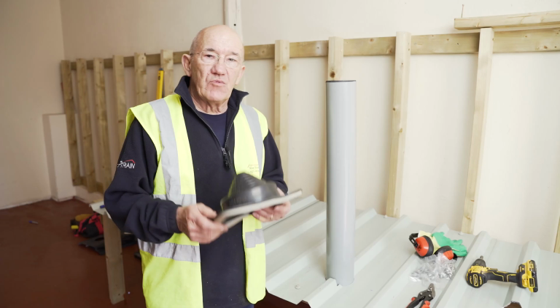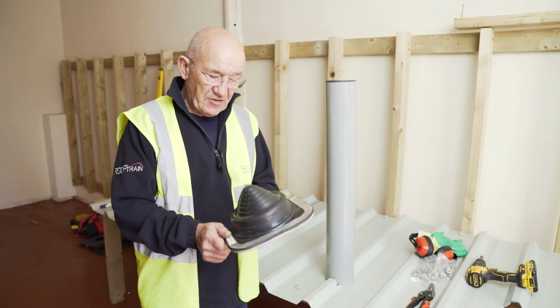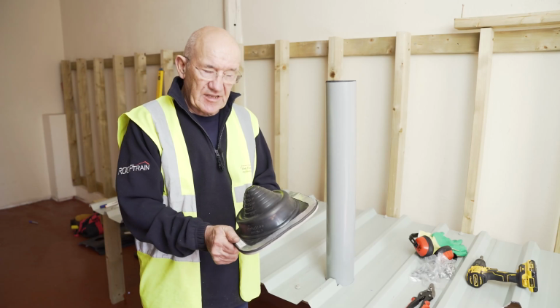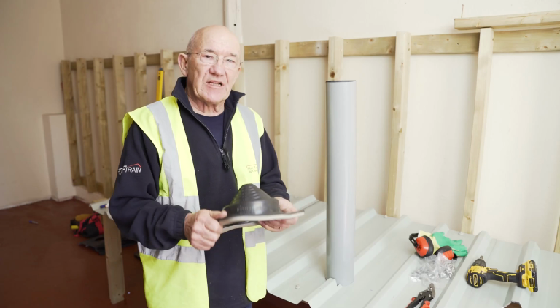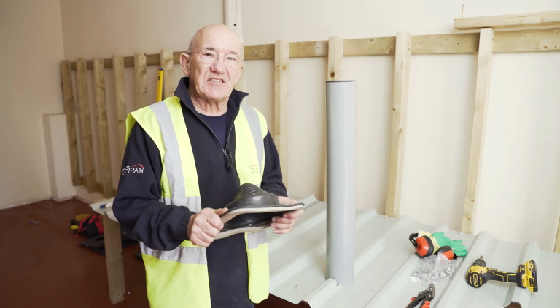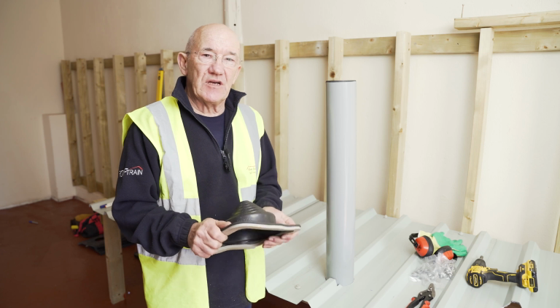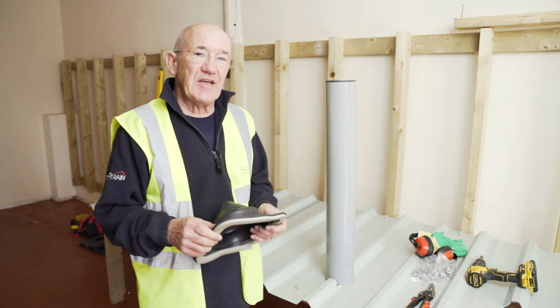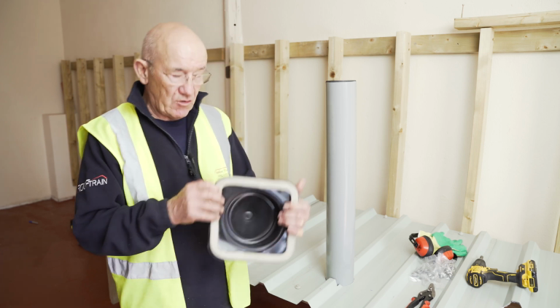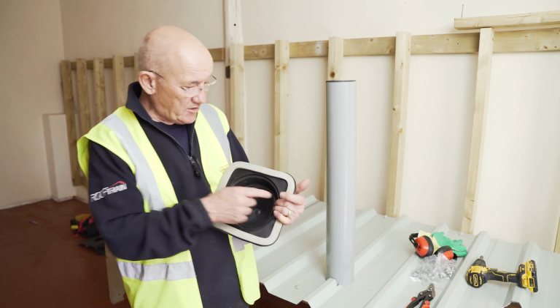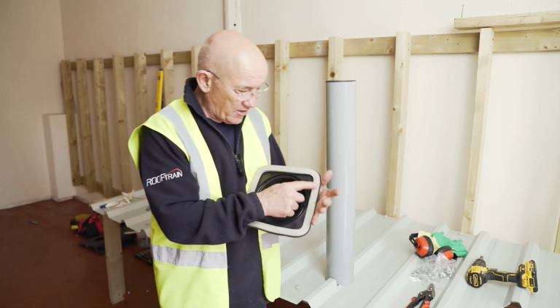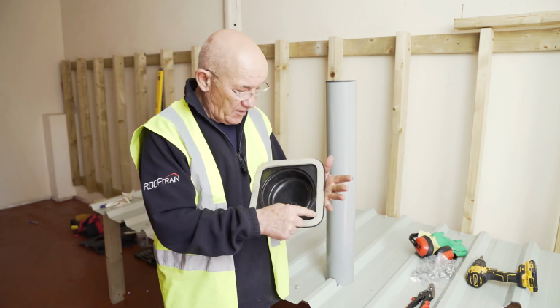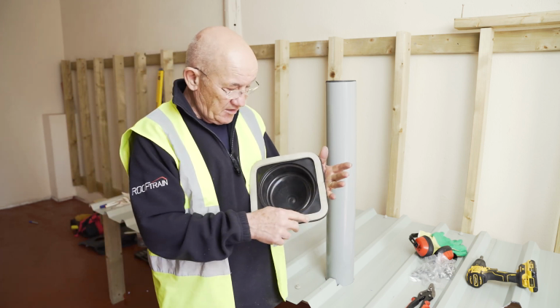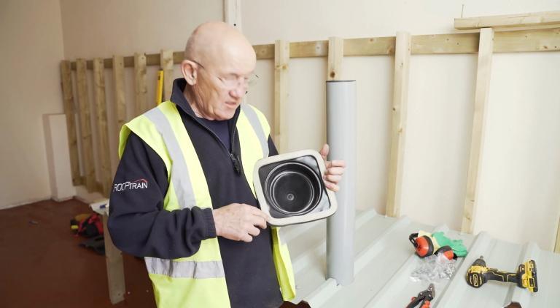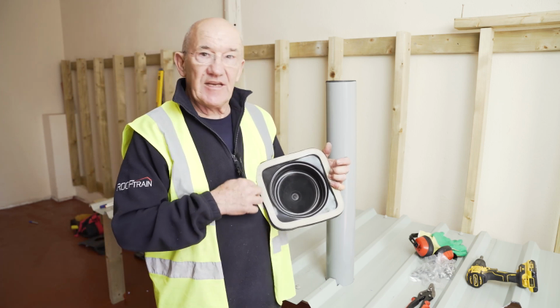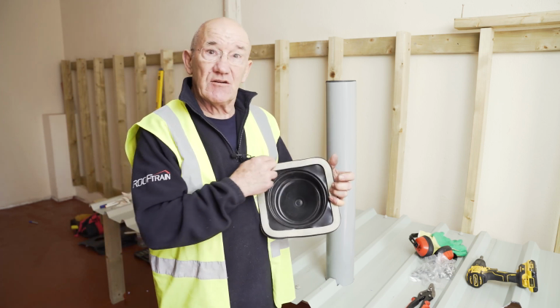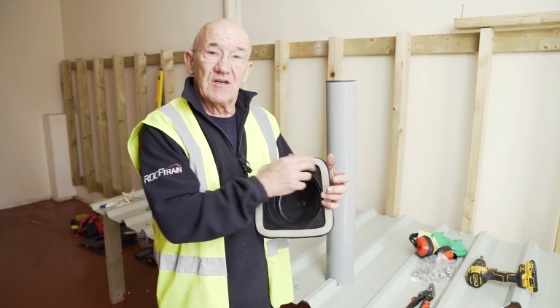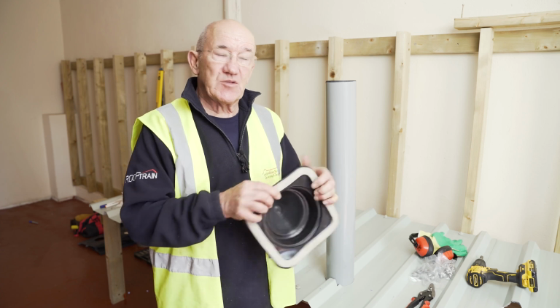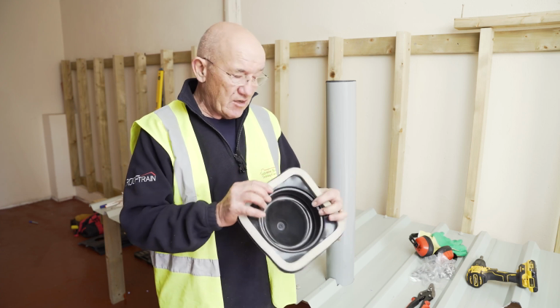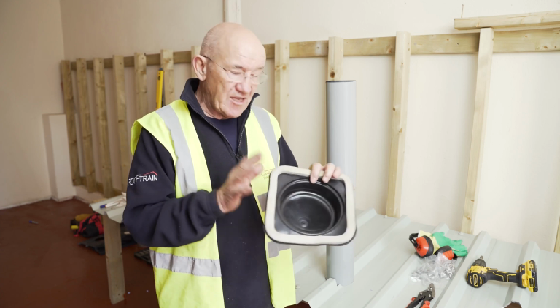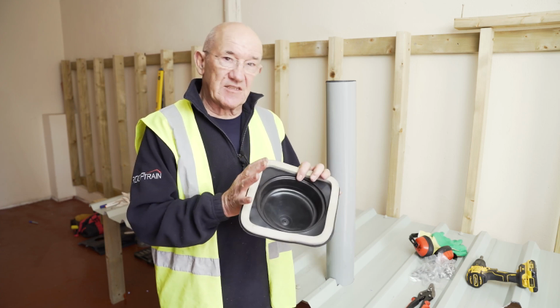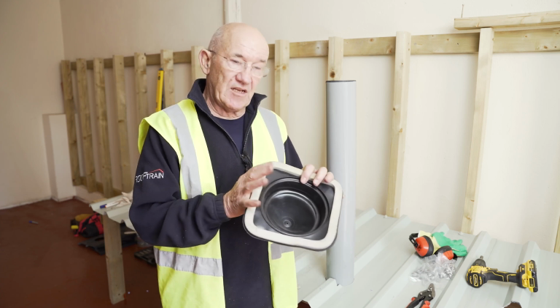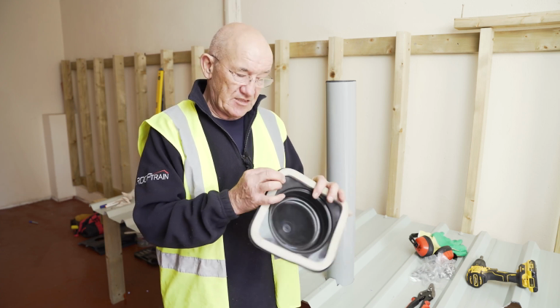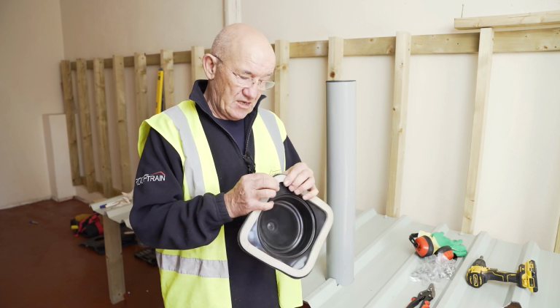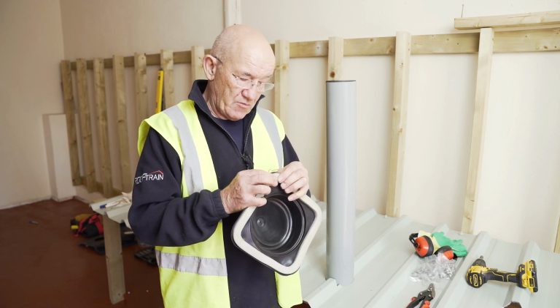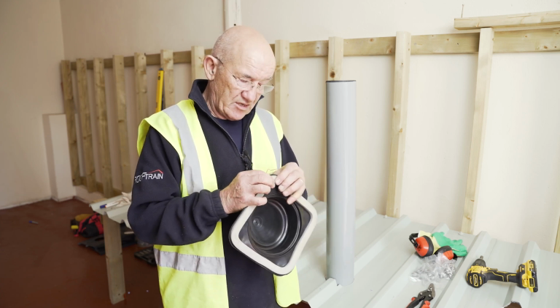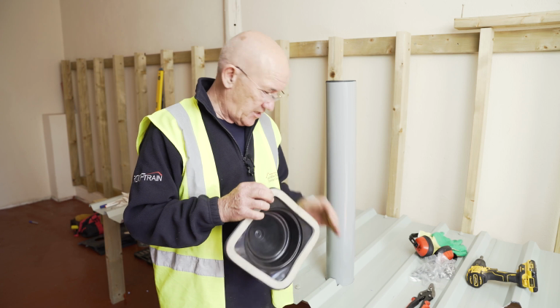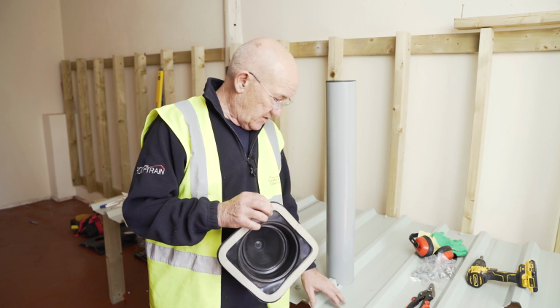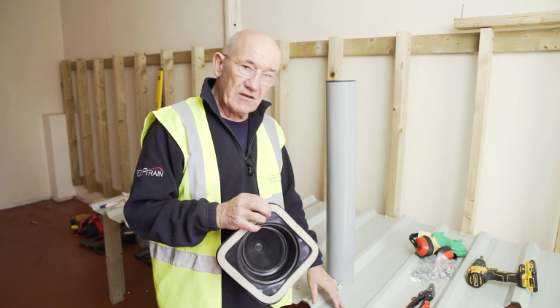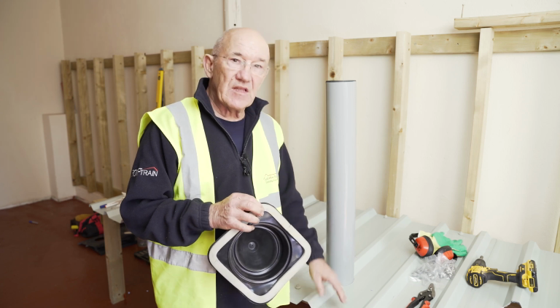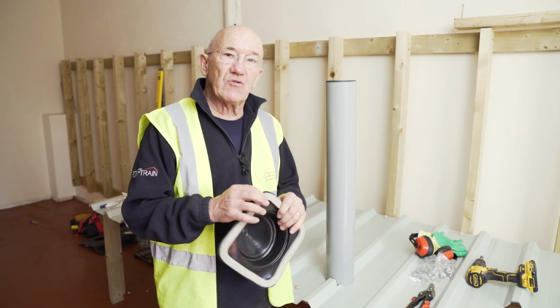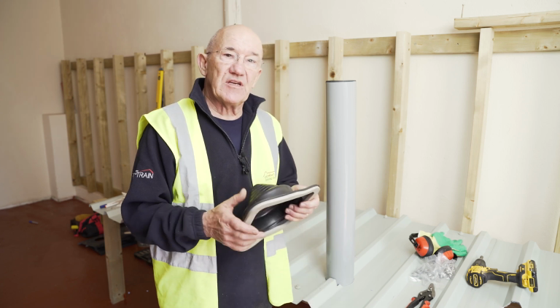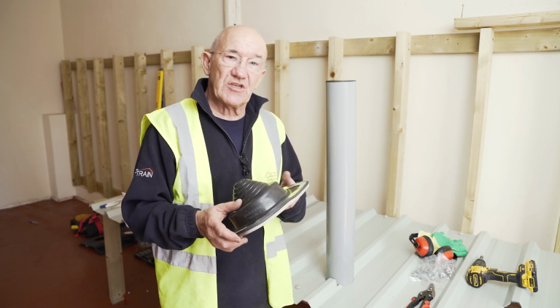We're now going to fit the decktight easy seal. It's called an easy seal because underneath you have this easy seal. This one doesn't need mastic to seal it — it's compressed against the metal and that gives it its own seal.